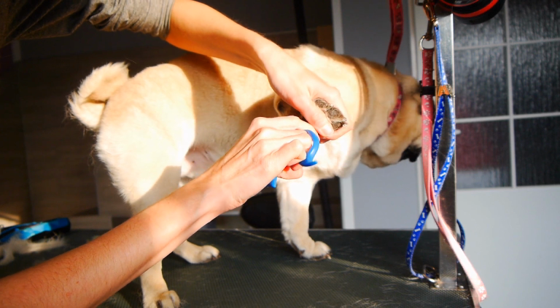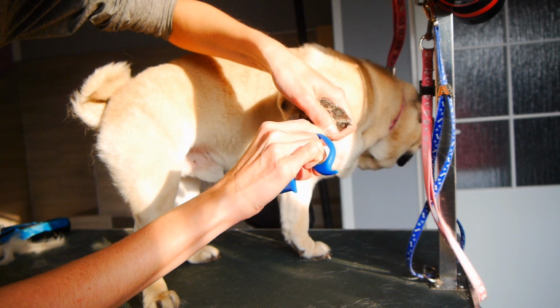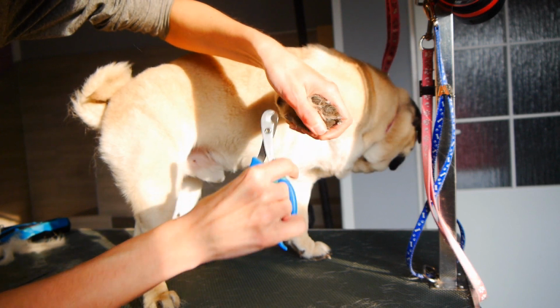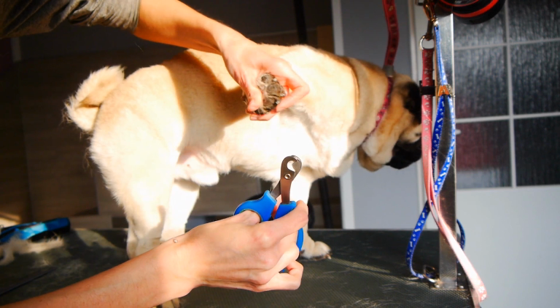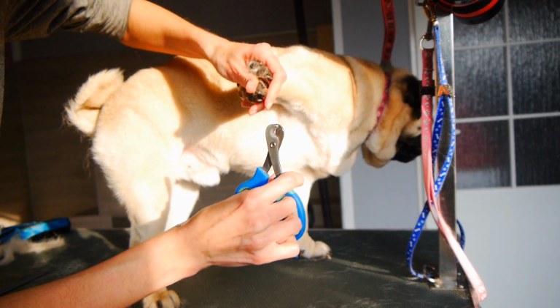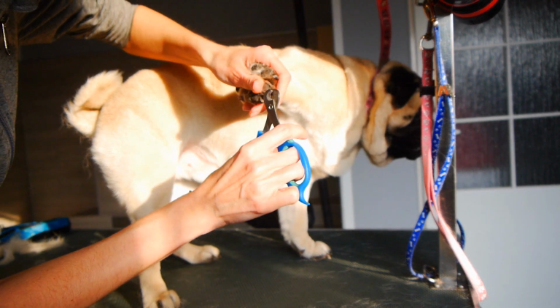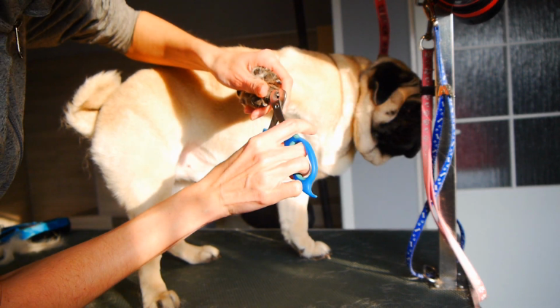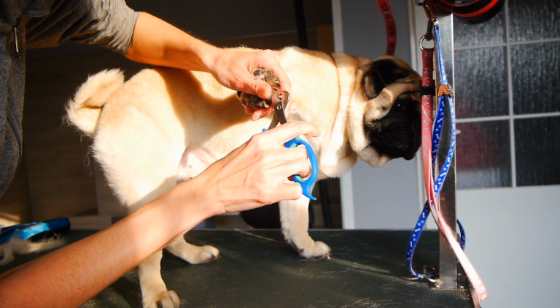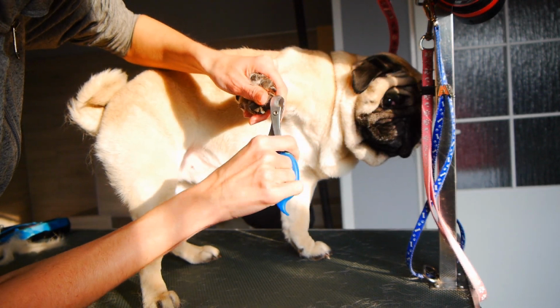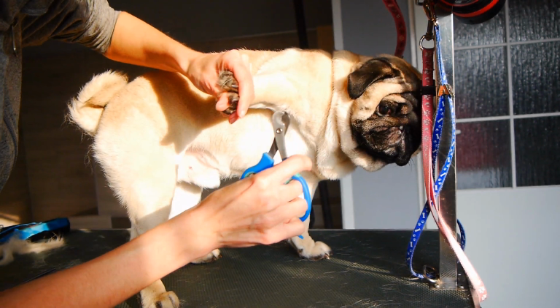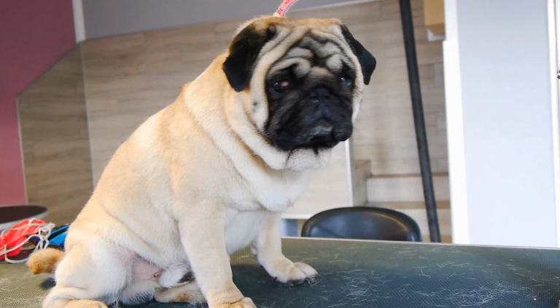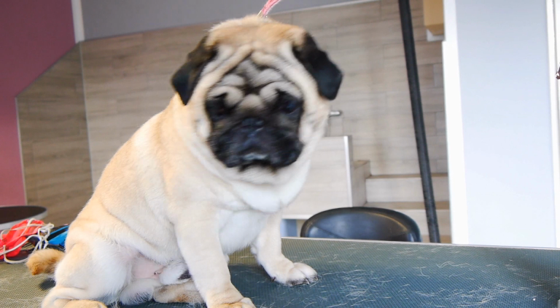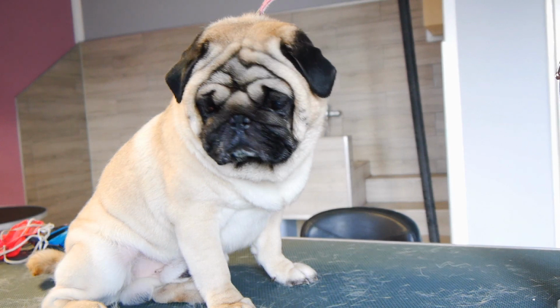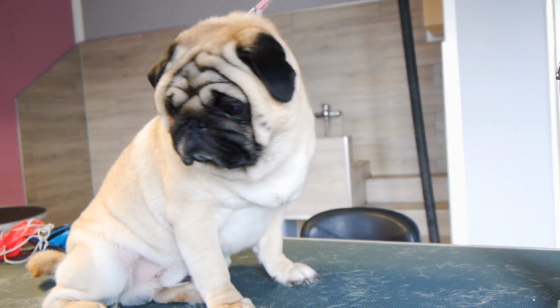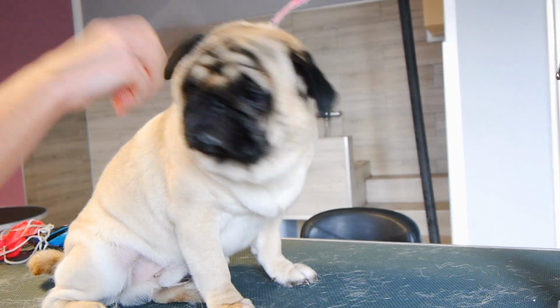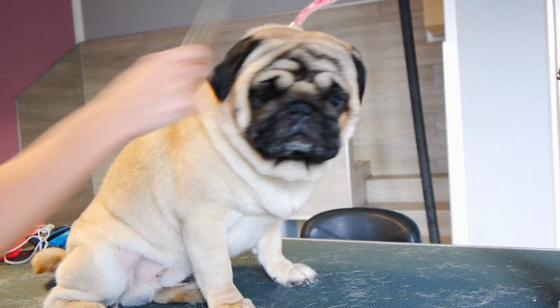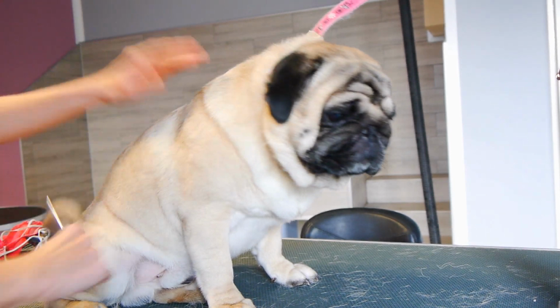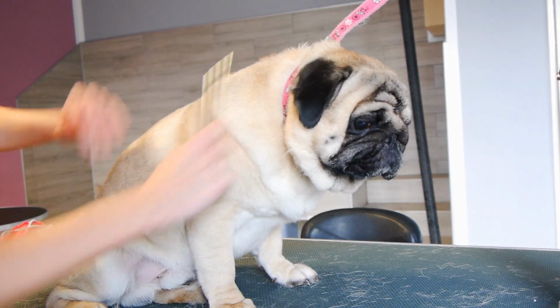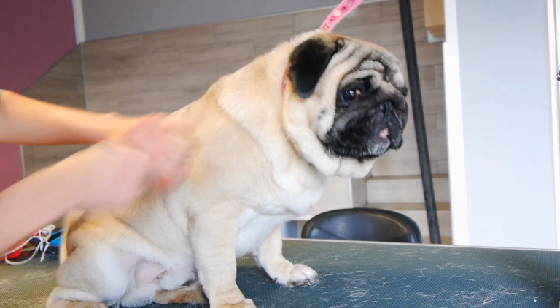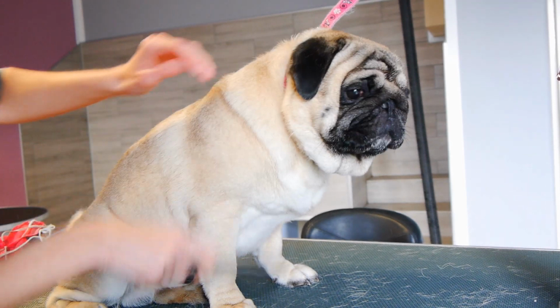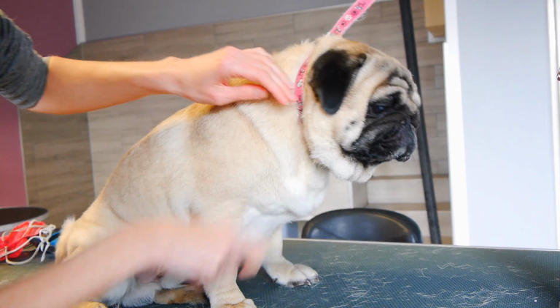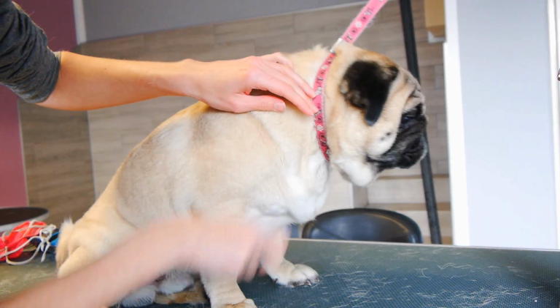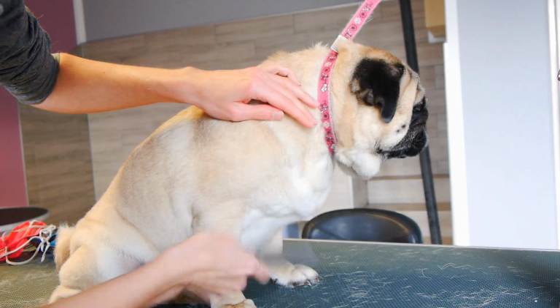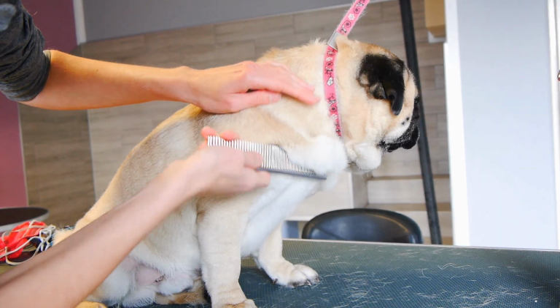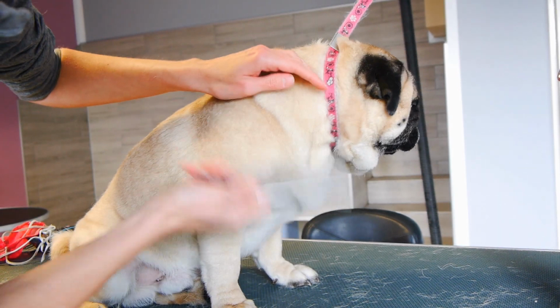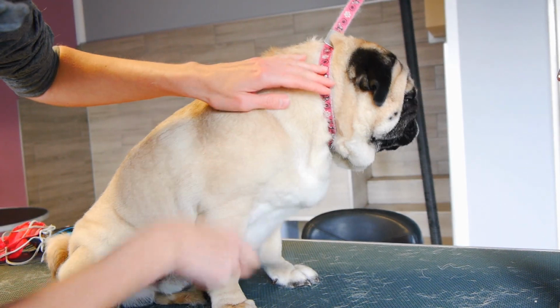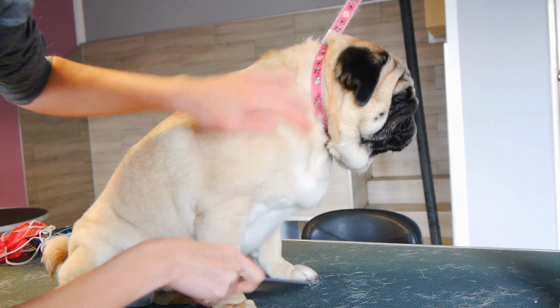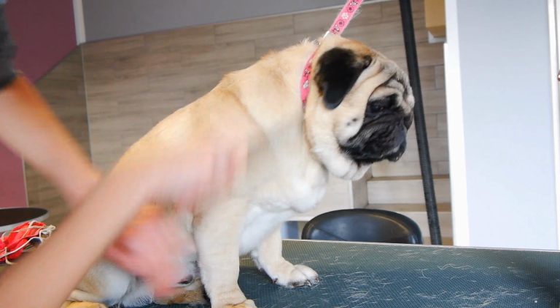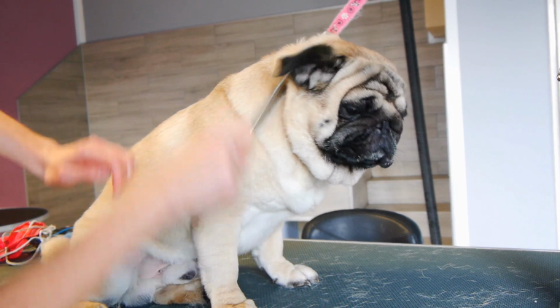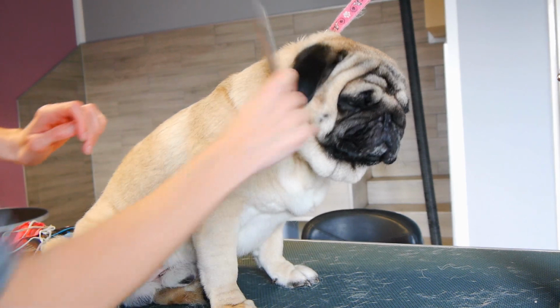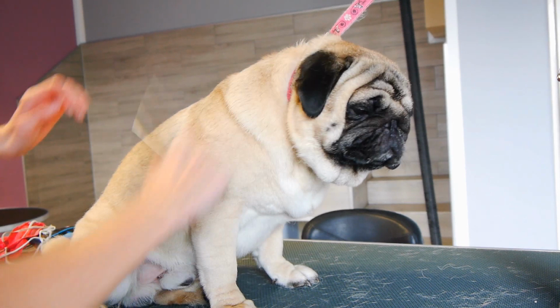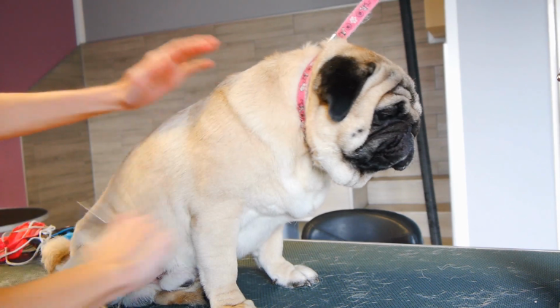Now Wally is all finished and ready to go! Let me know in the comments below if you like this kind of video. See you in the next episode, bye!